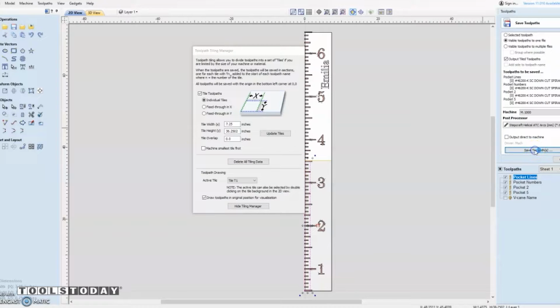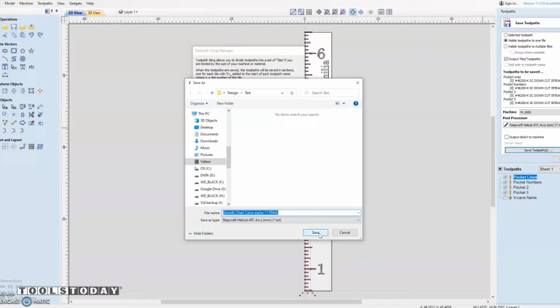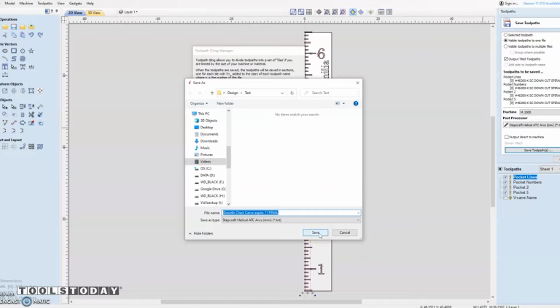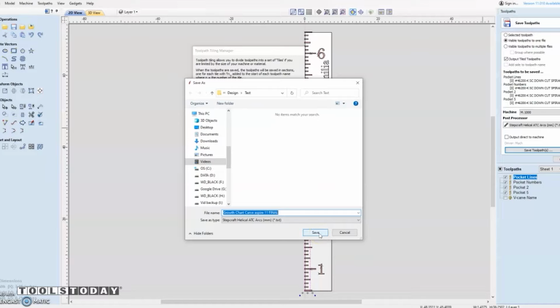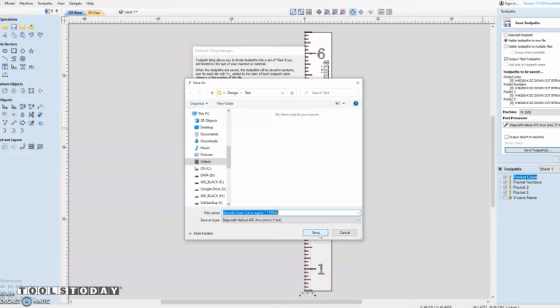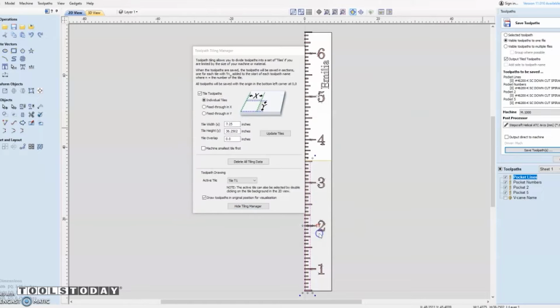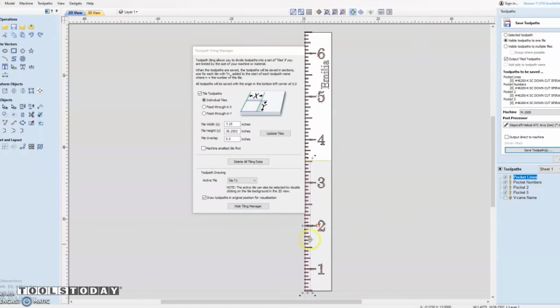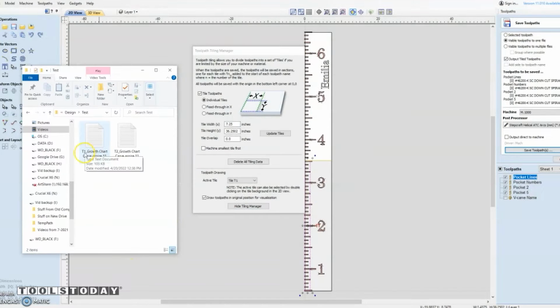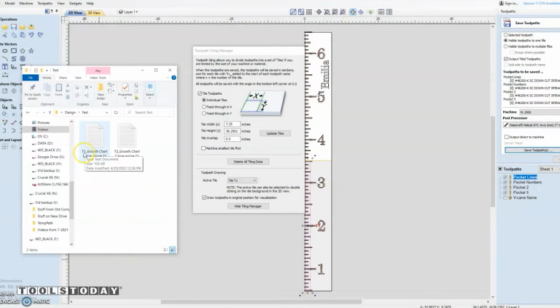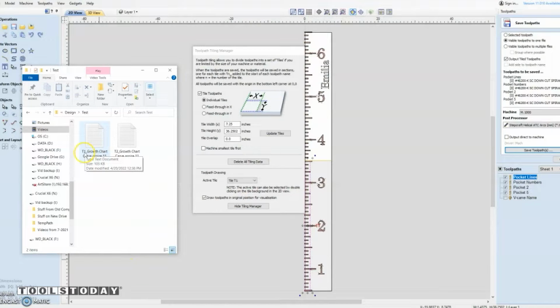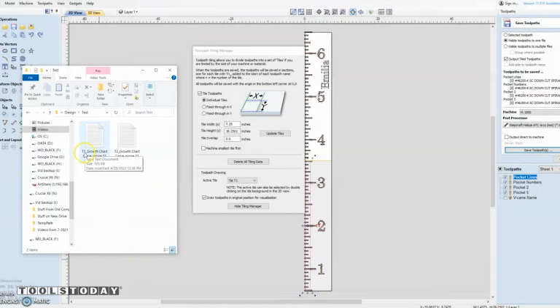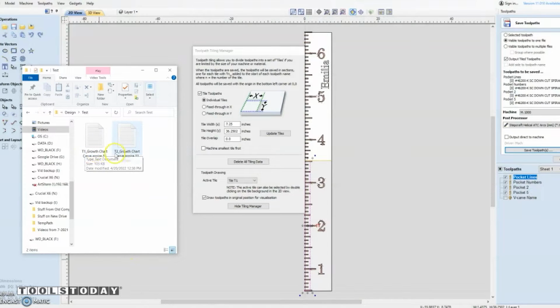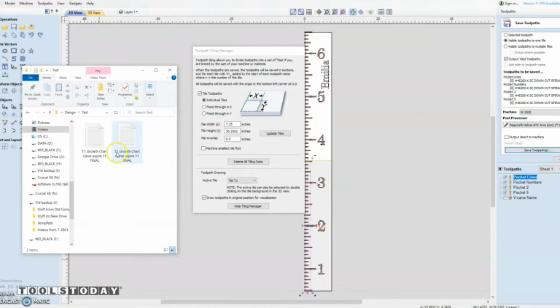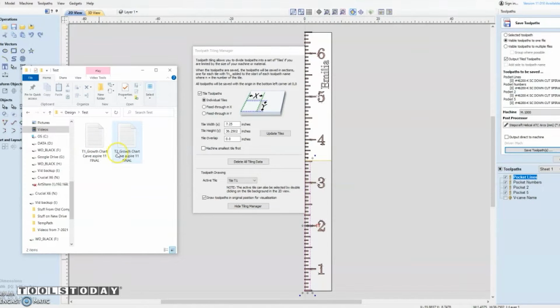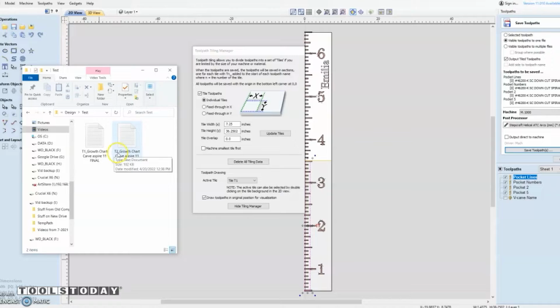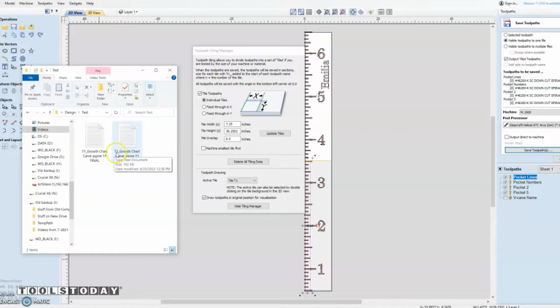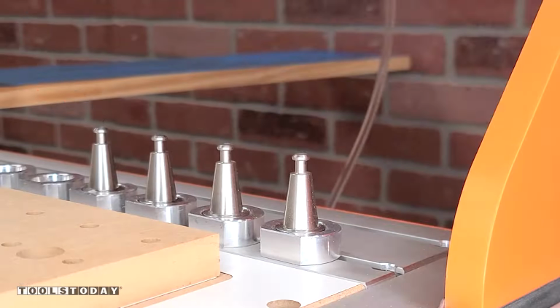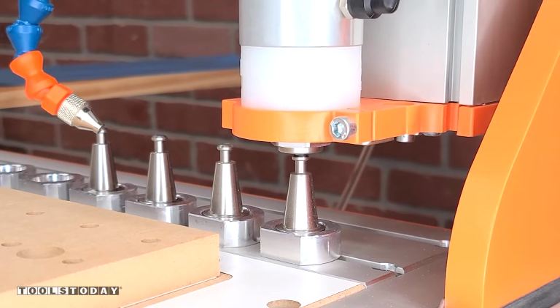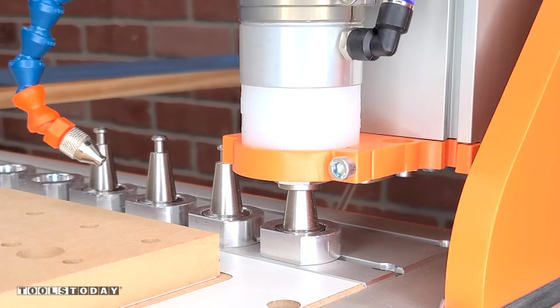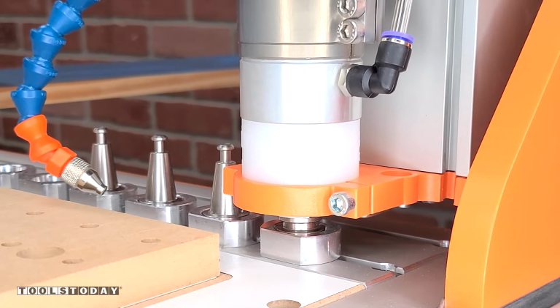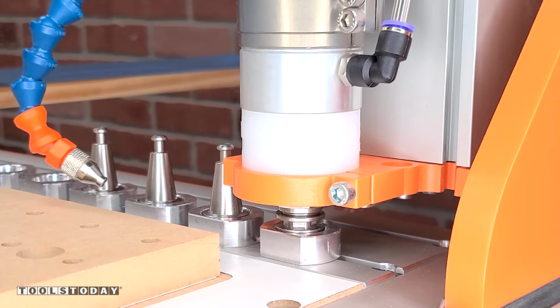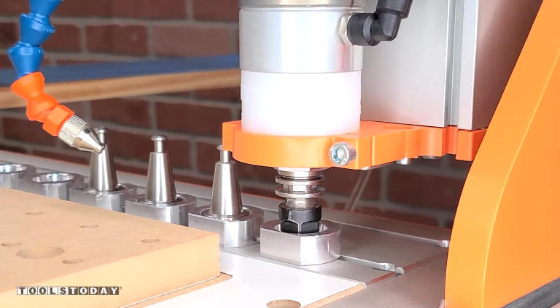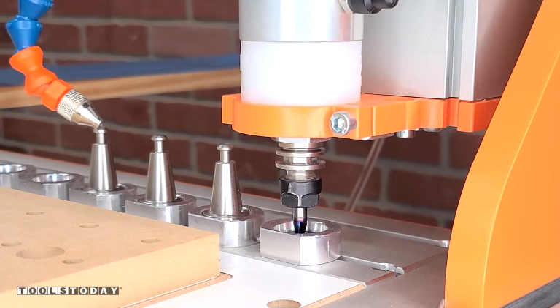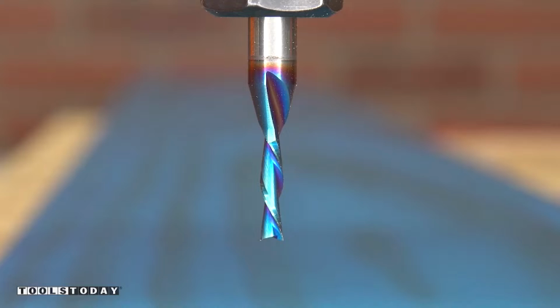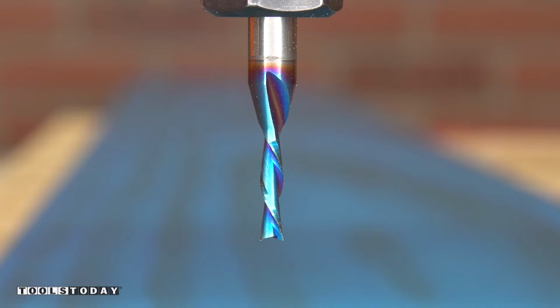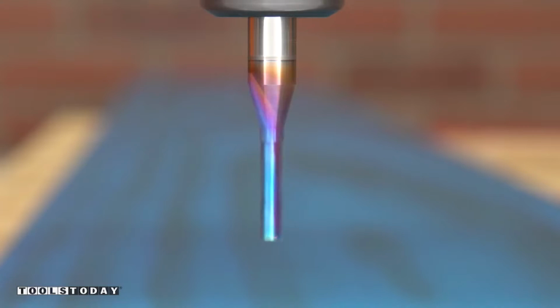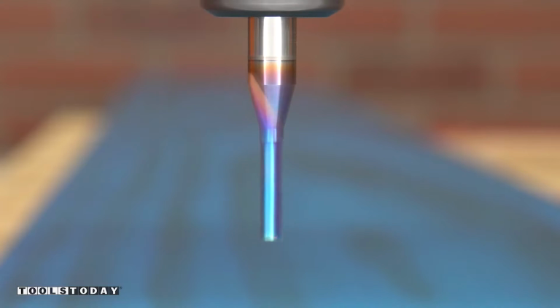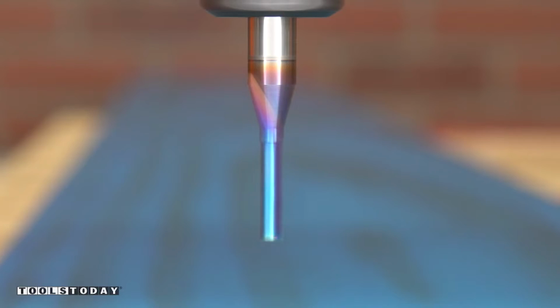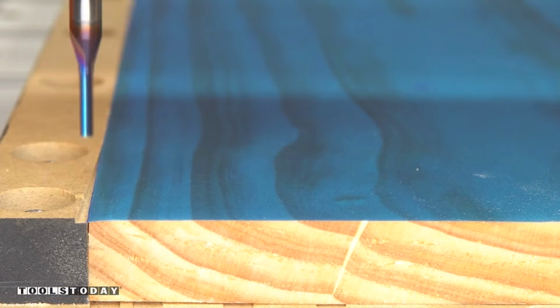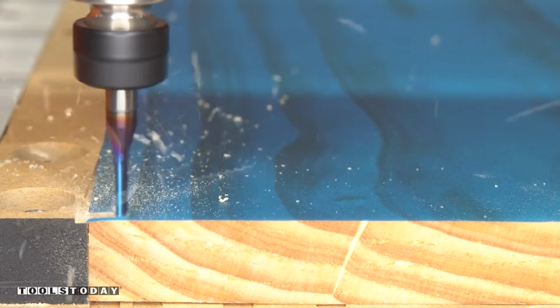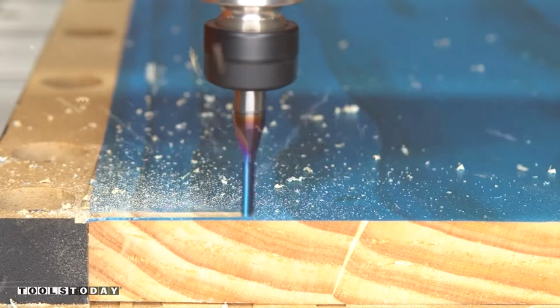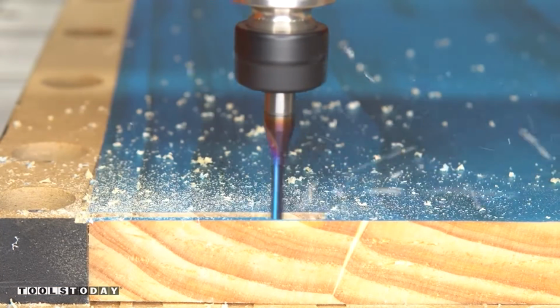Now we're going to go through and save out those toolpaths. Once we do that, we create a T1 and a T2 — that stands for tile one and tile two — and that's going to allow us to carve the six foot board on a CNC that does not have a cut capacity of six feet.